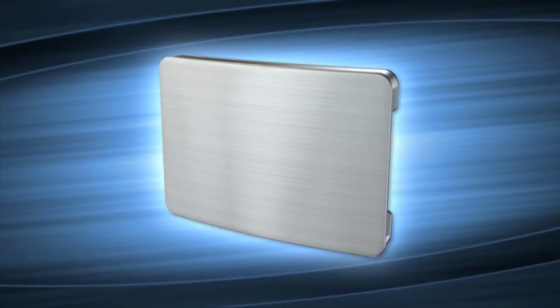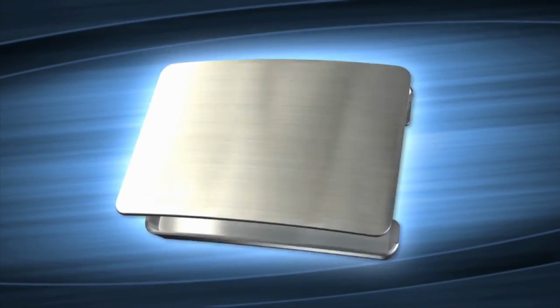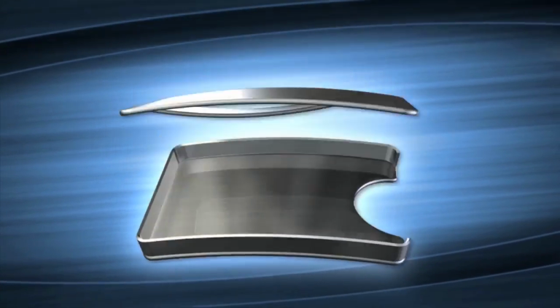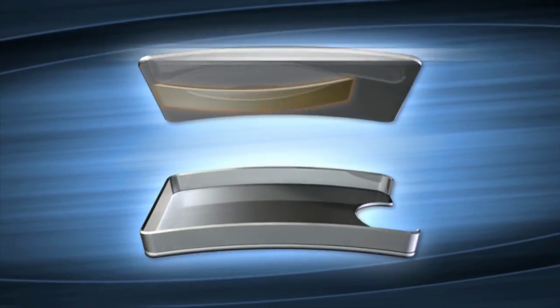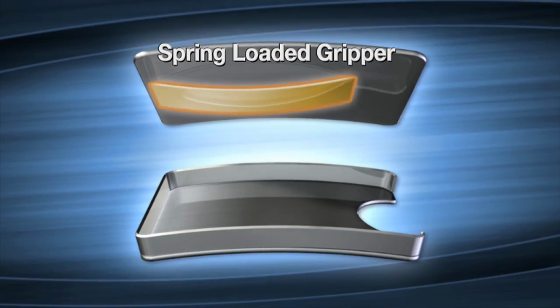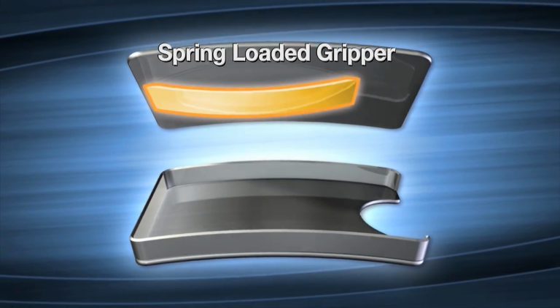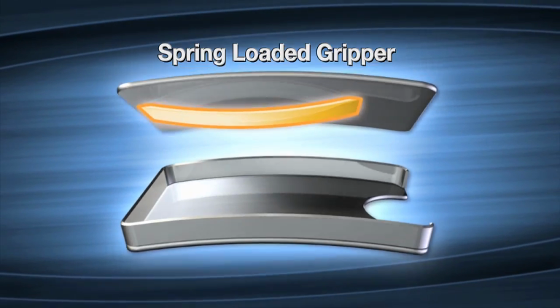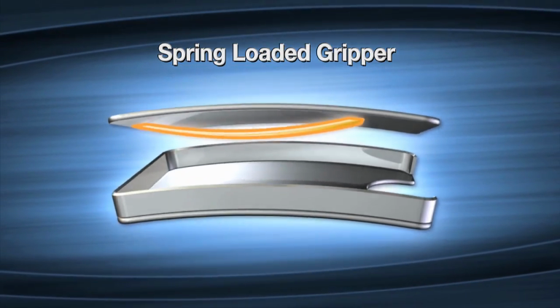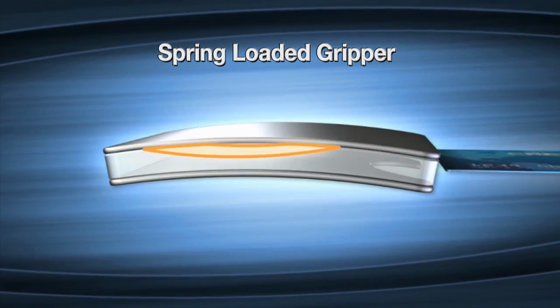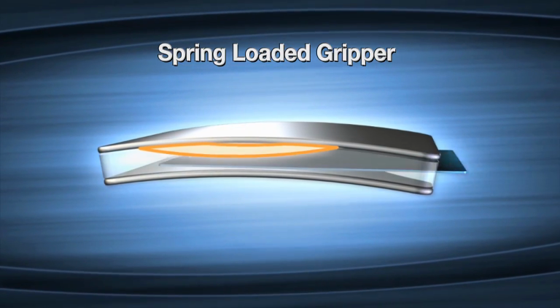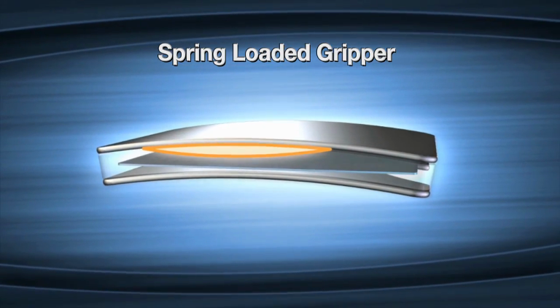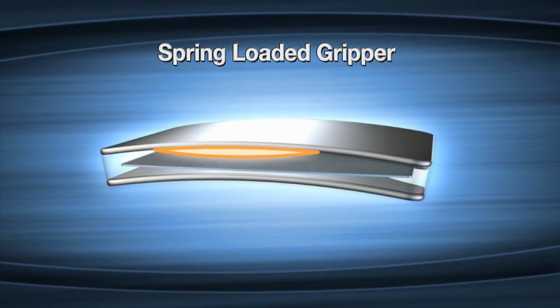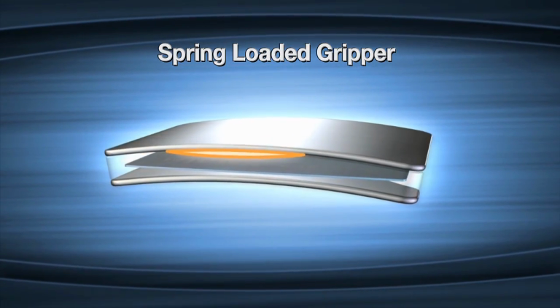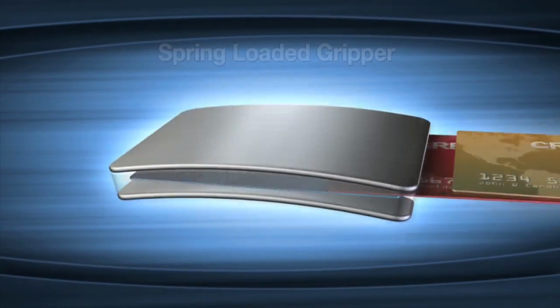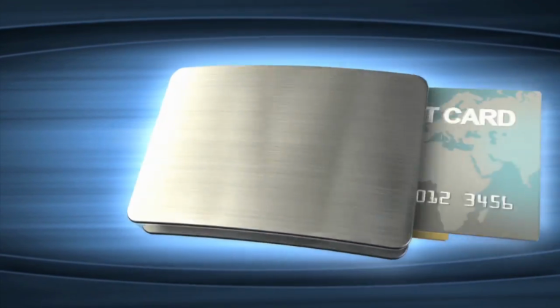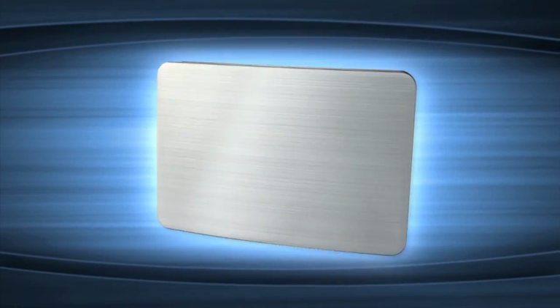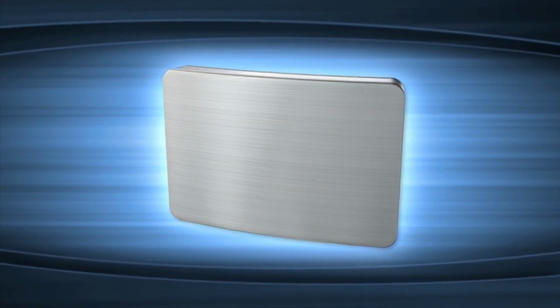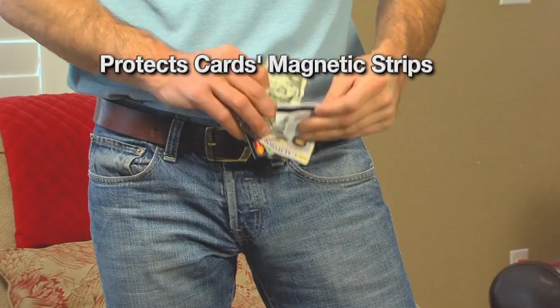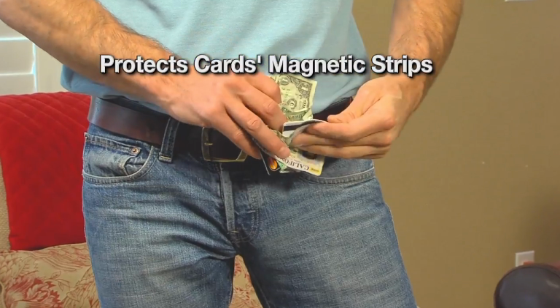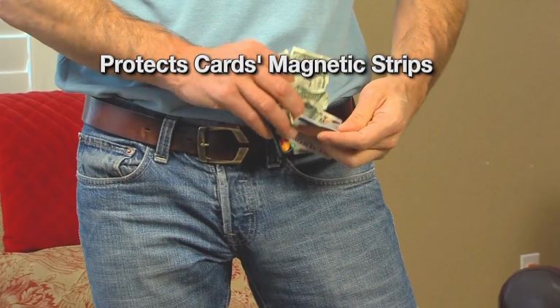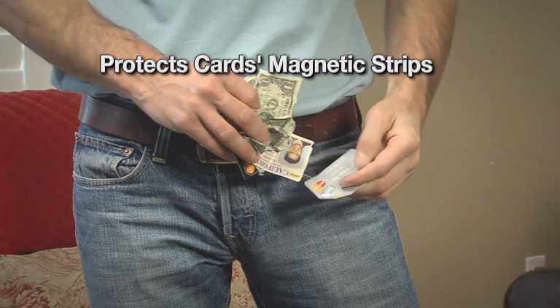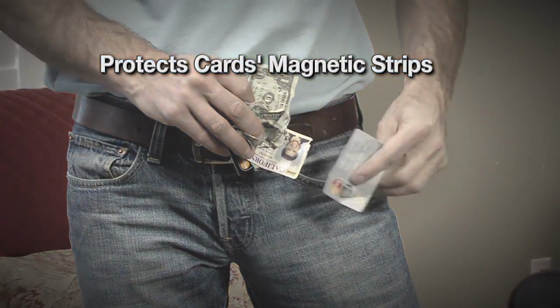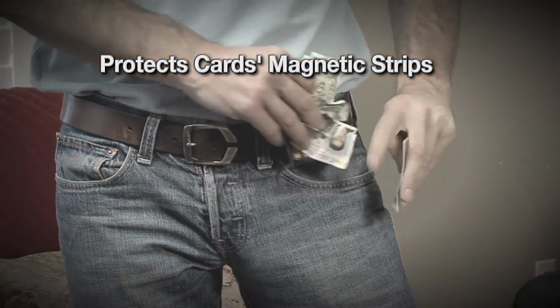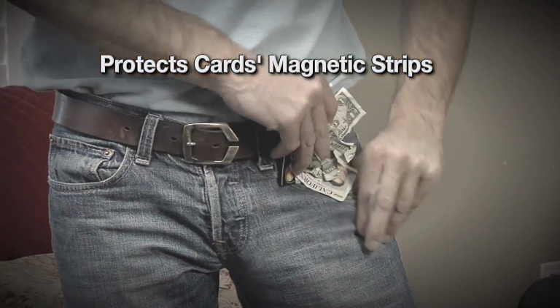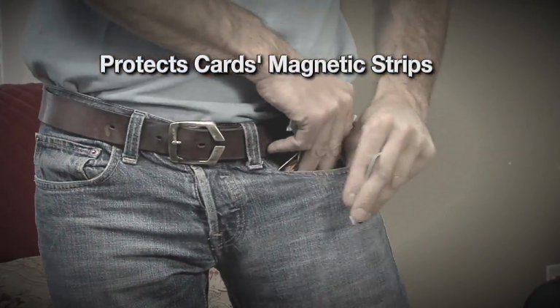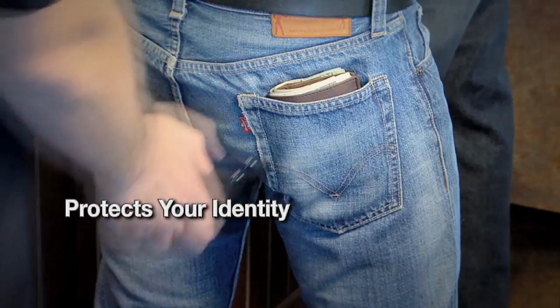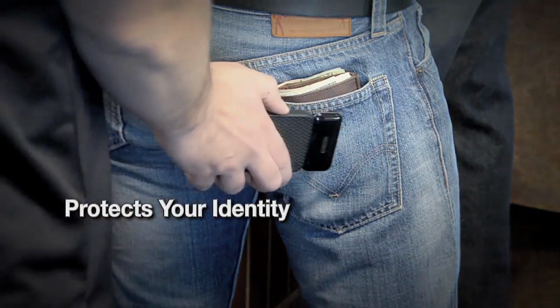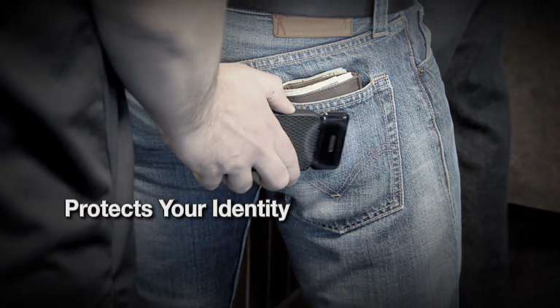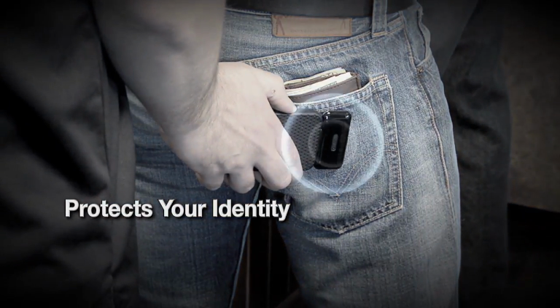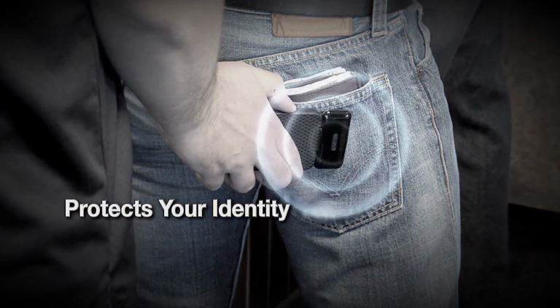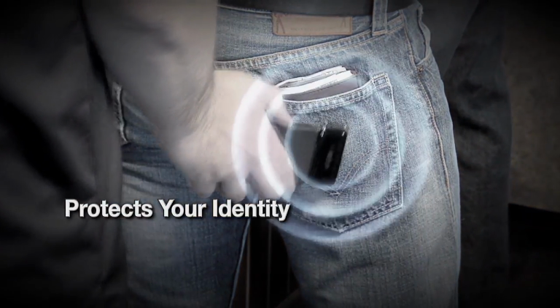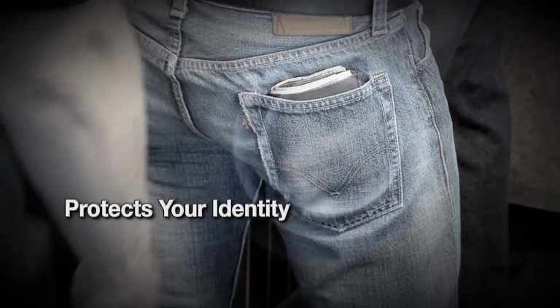The secret is the spring-loaded gripping action that holds your cards securely, whether you have one or several in the Sport Buckle. The unique design also protects your card's magnetic strips from damage and prevents your identity from being stolen from RFID scanners.